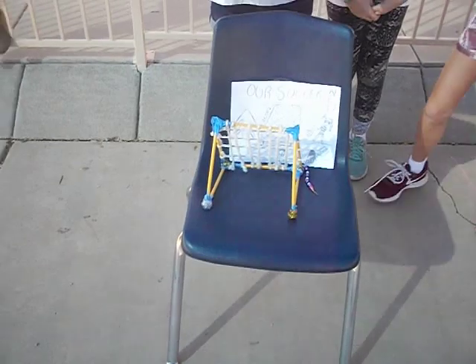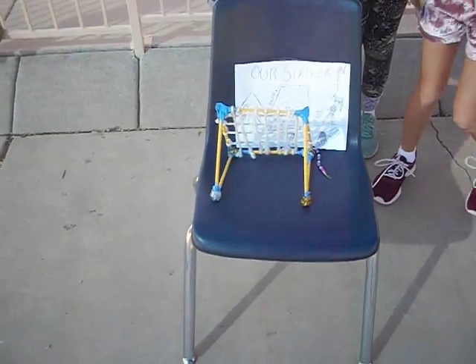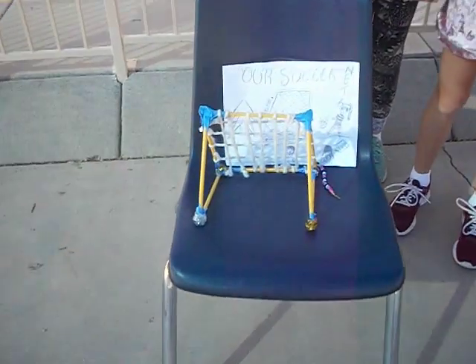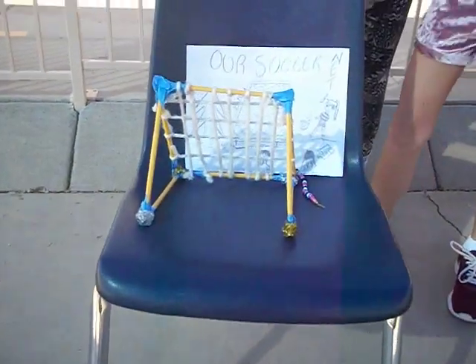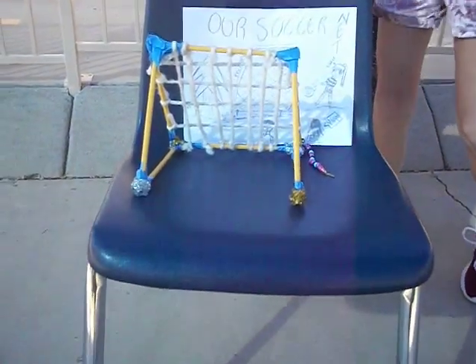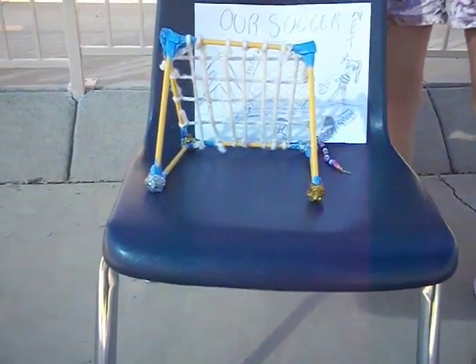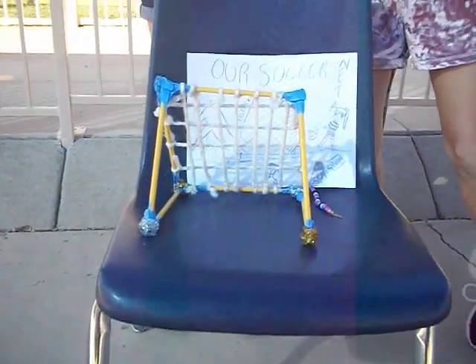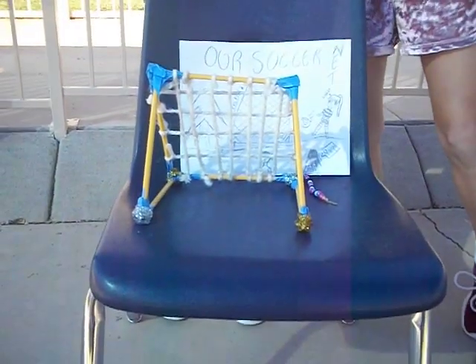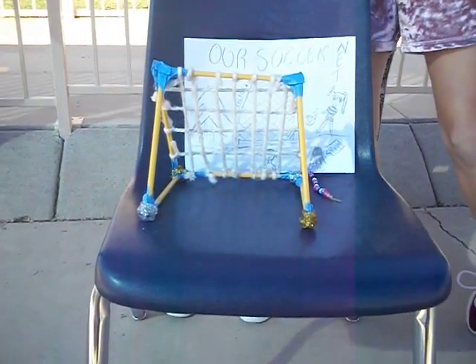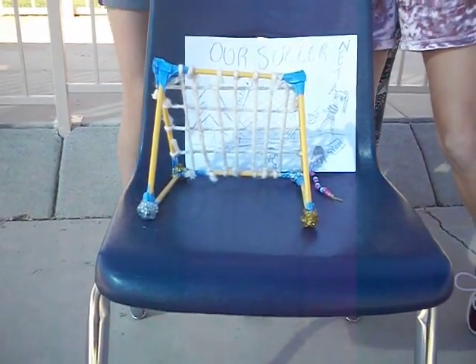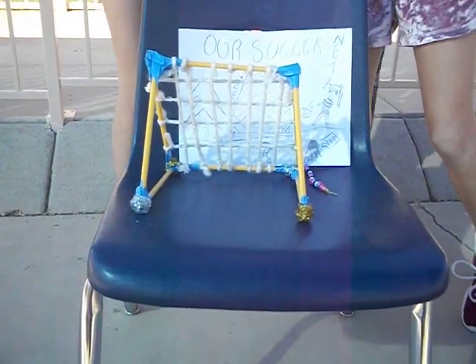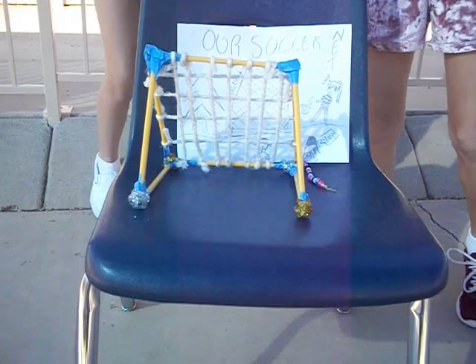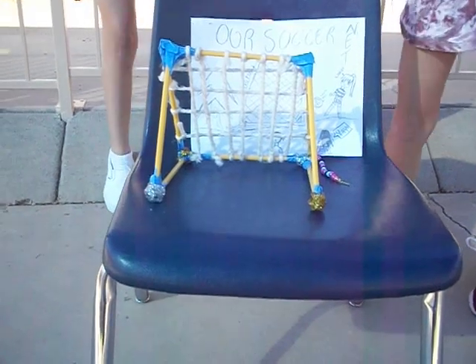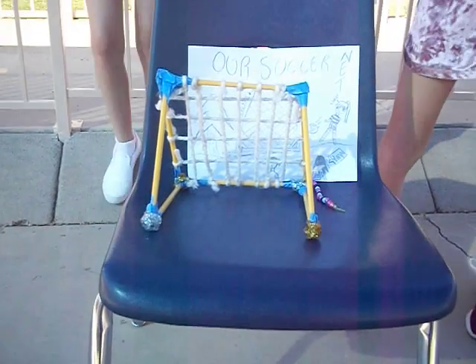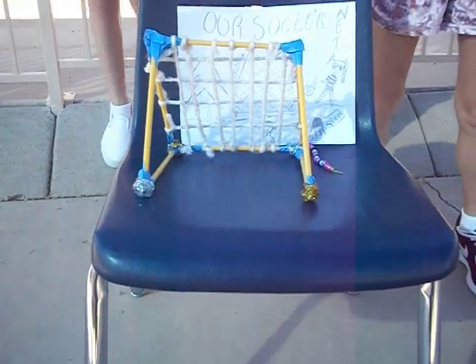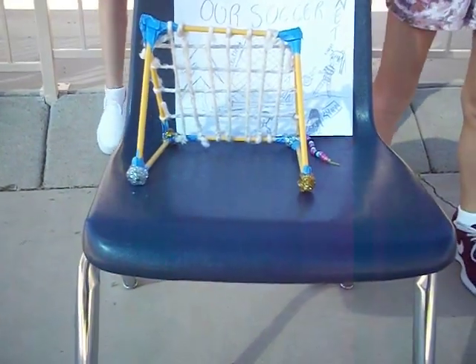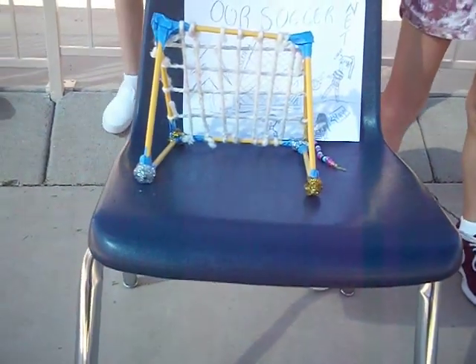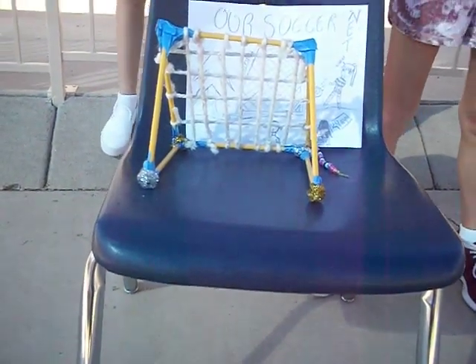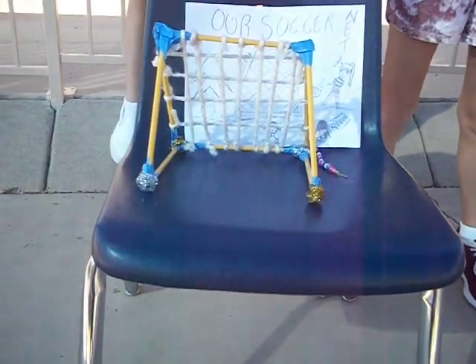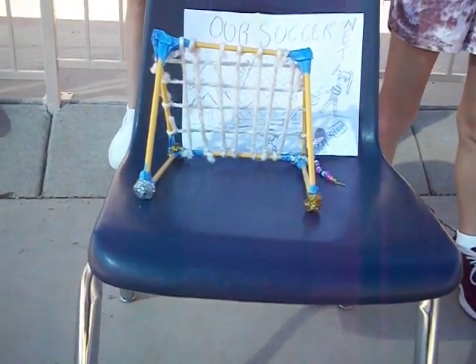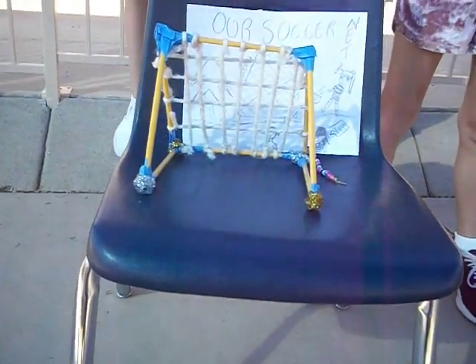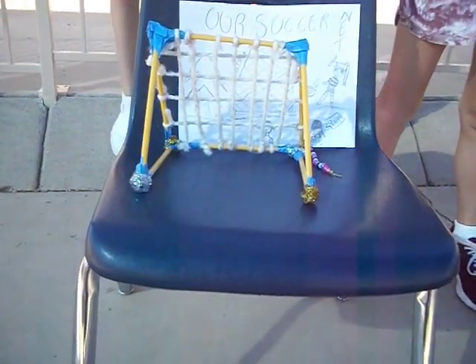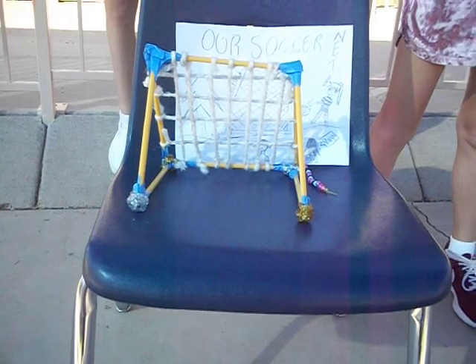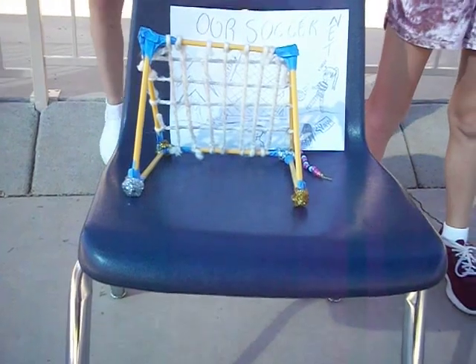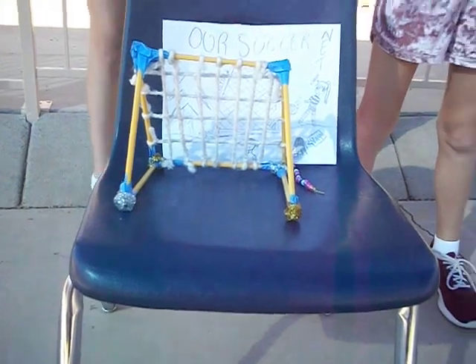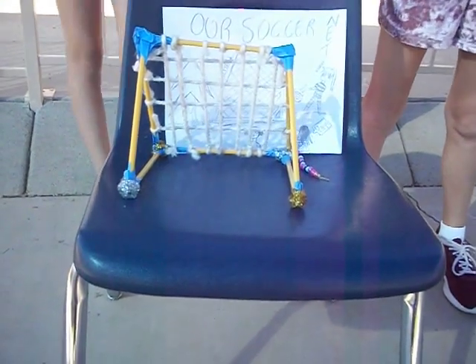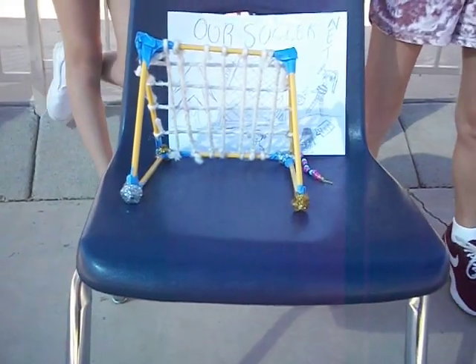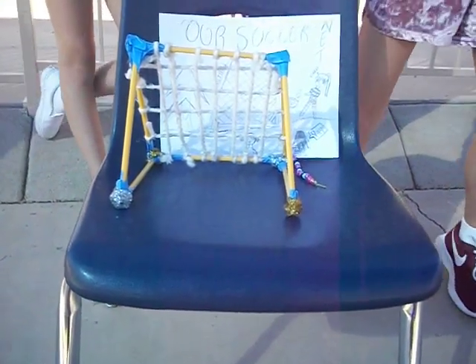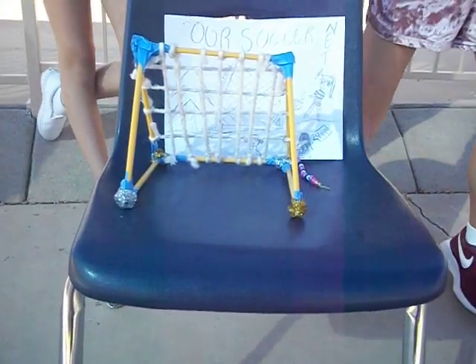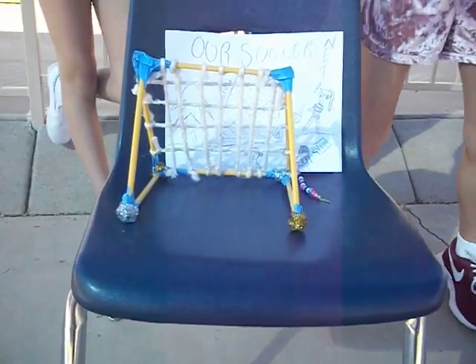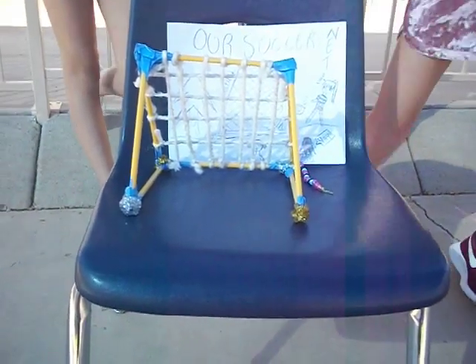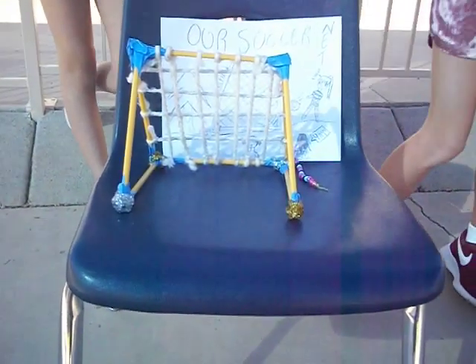Hello! Today we are going to be showing you our soccer goal. It is 8 feet wide and 7 feet tall in real life. But in our mini version, it is 7 inches tall and 8 inches wide.